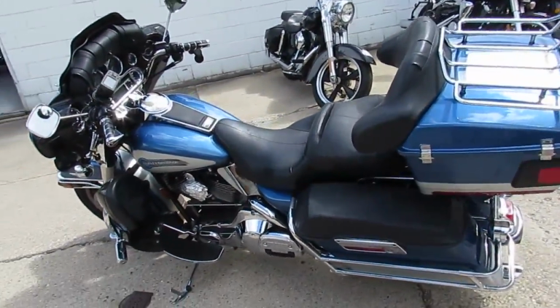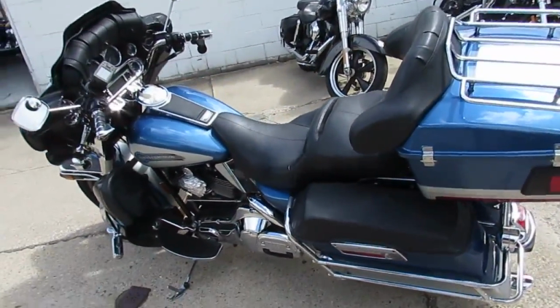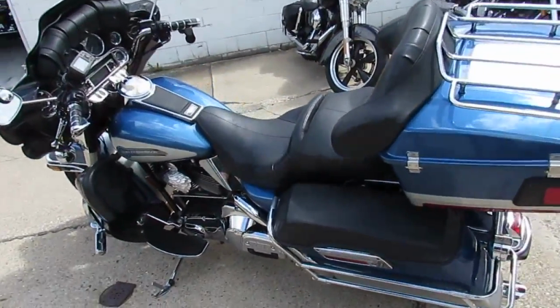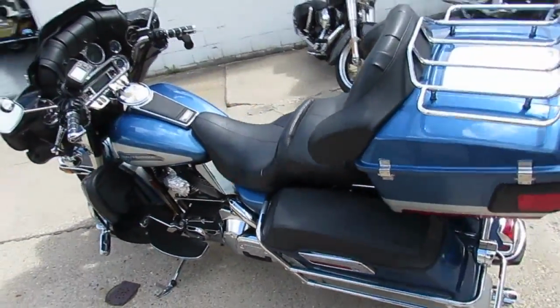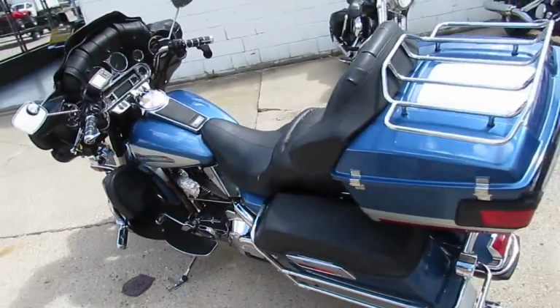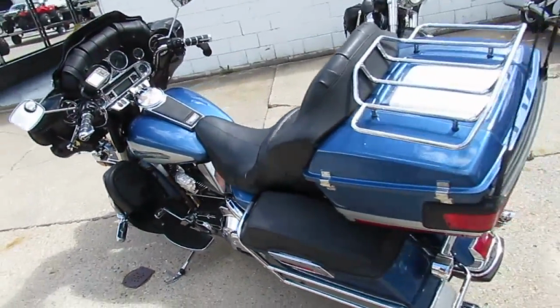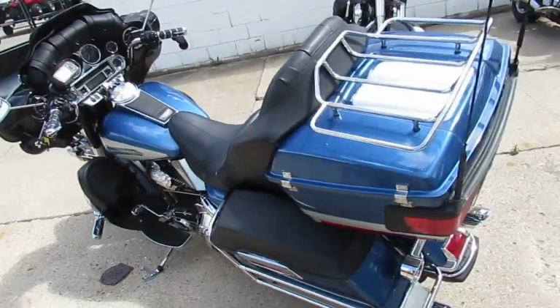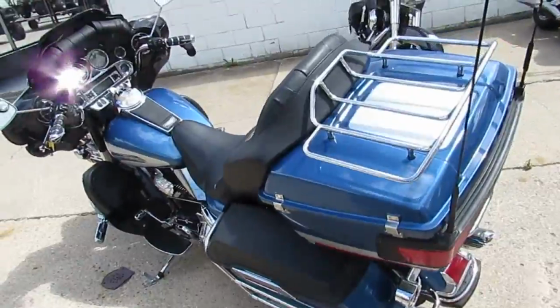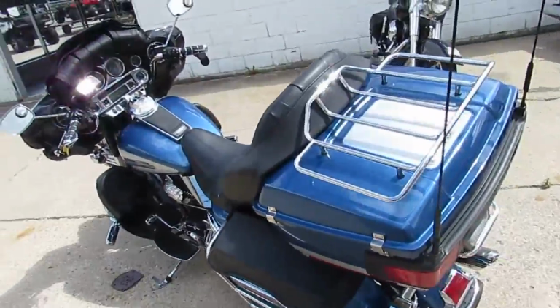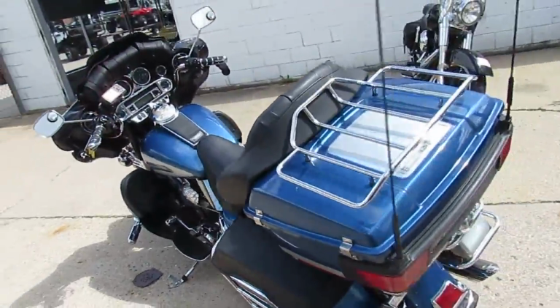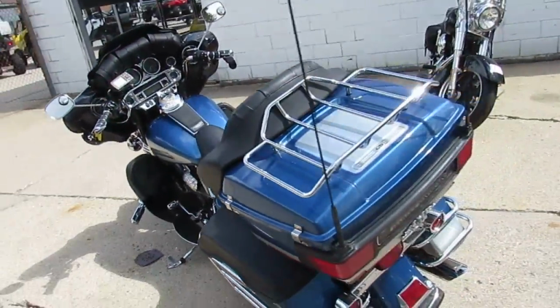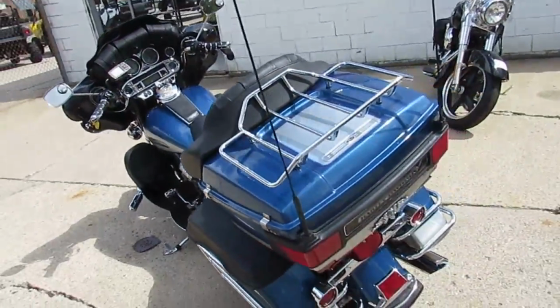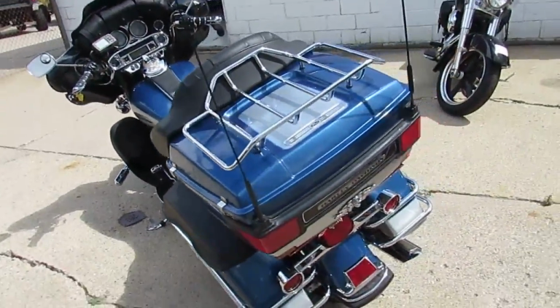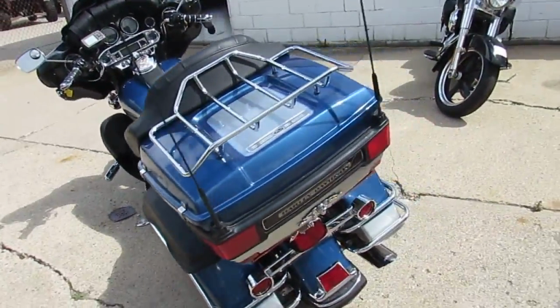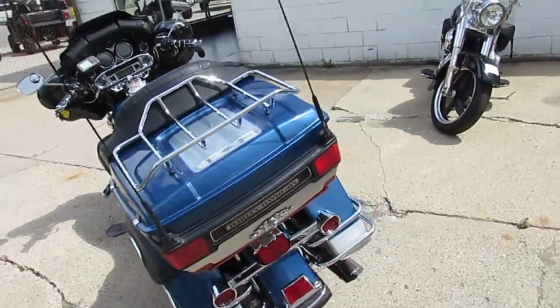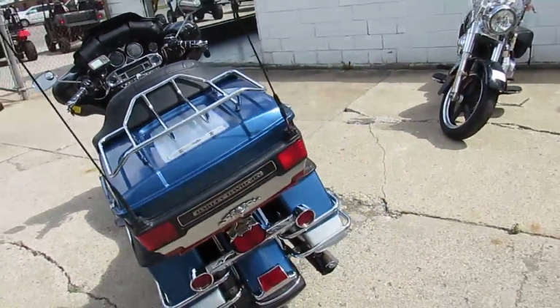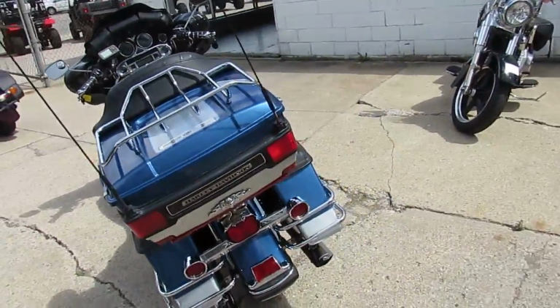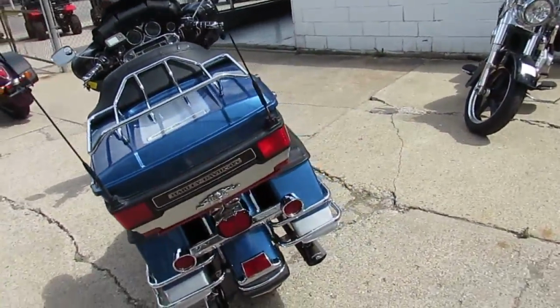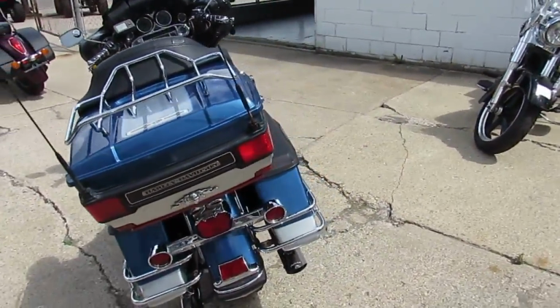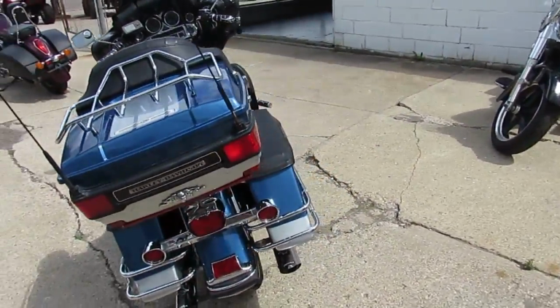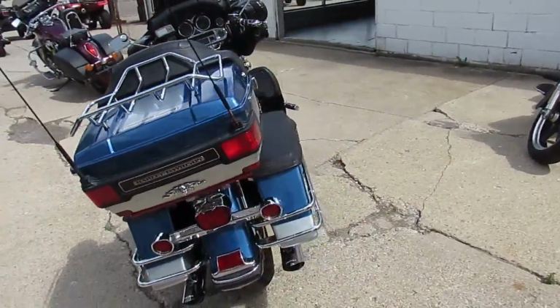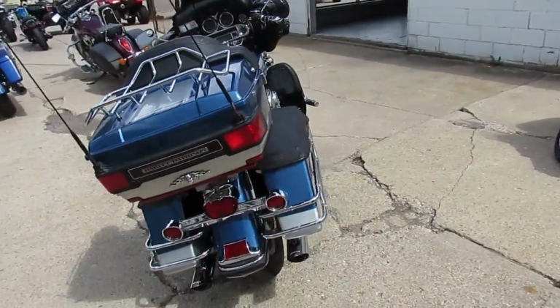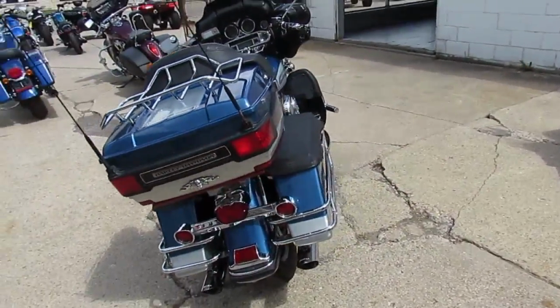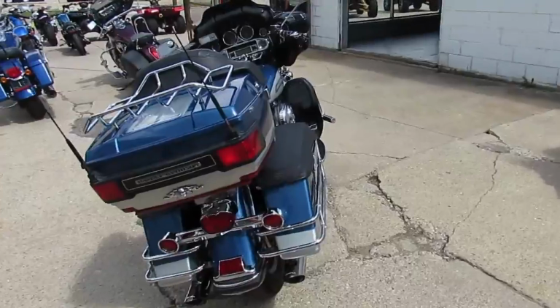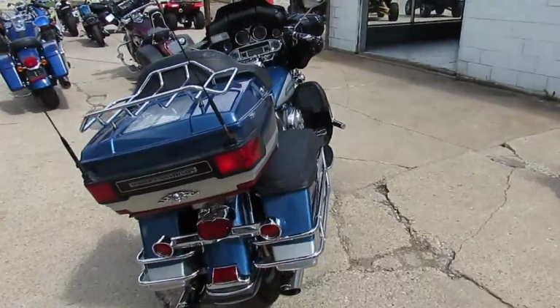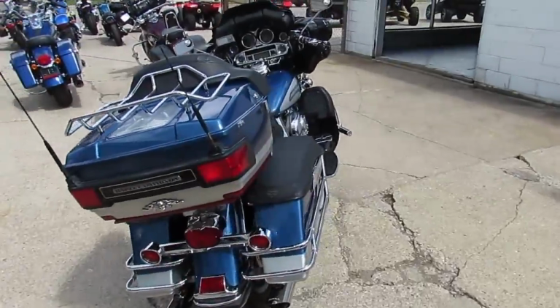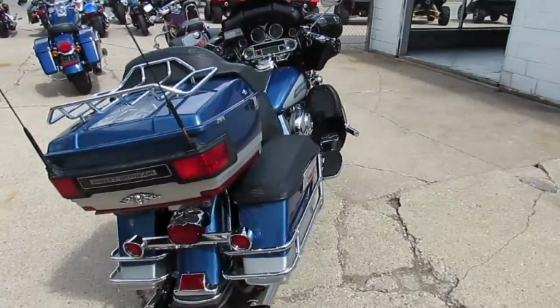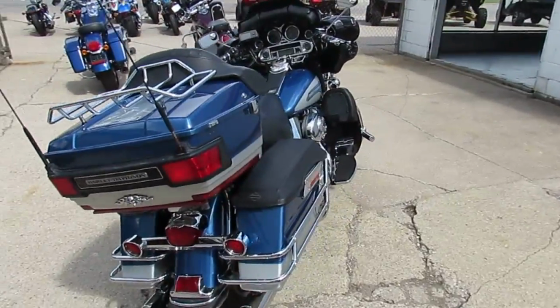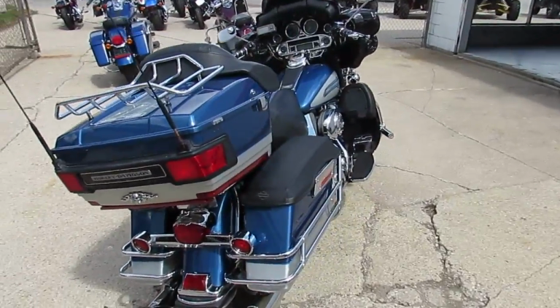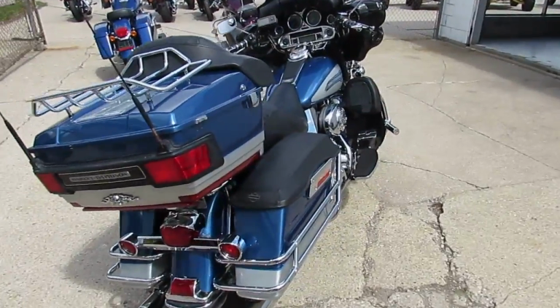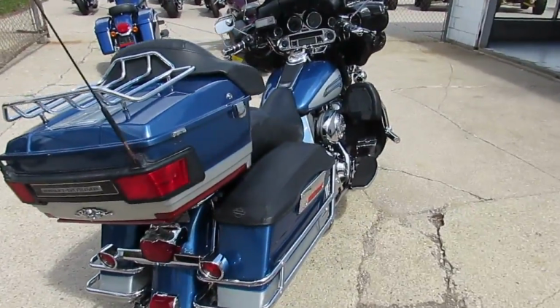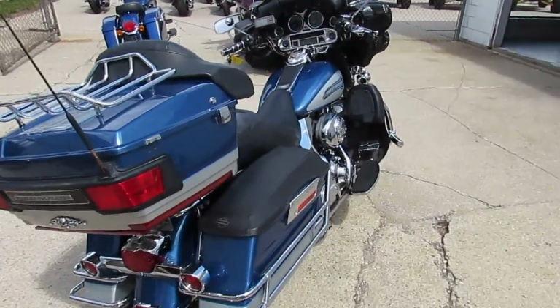It's one sharp looking bike. It's got the Python slash-cut exhaust, the Harley Road Tech GPS, highway pegs. It's been inspected, fluids have been changed, and ready to tear up the streets.